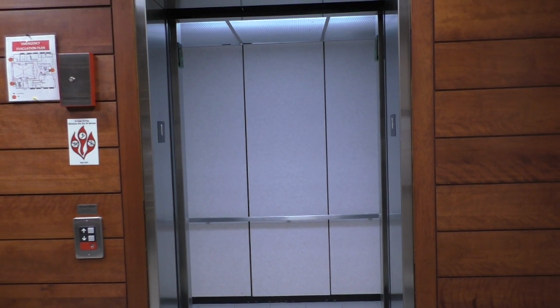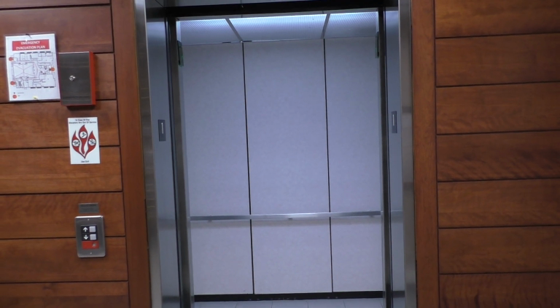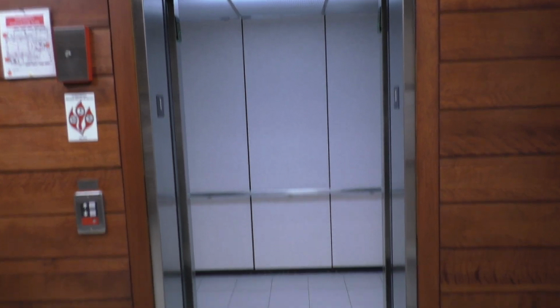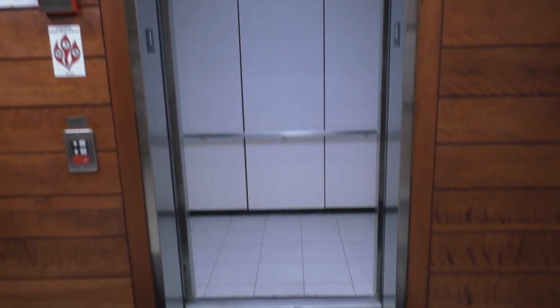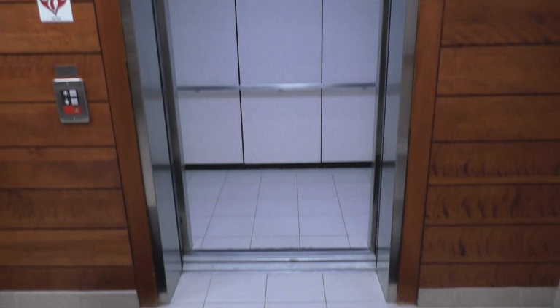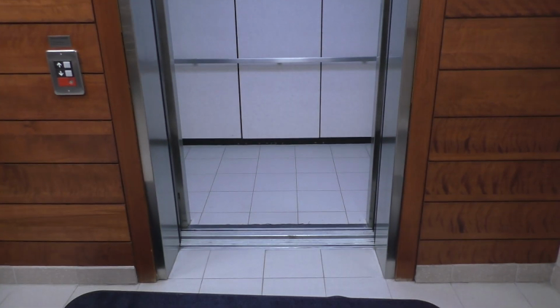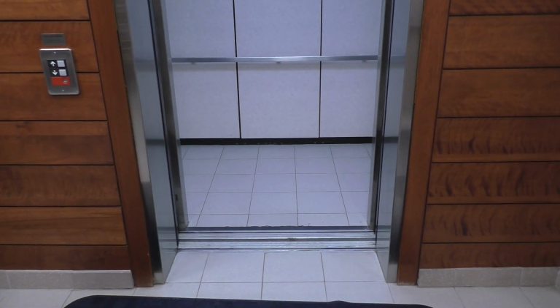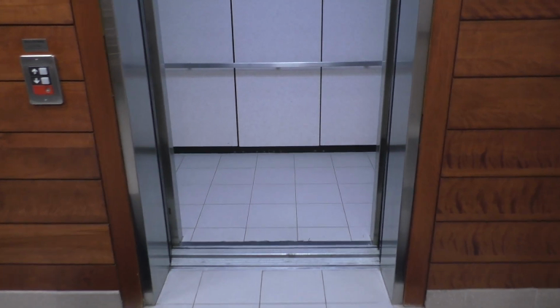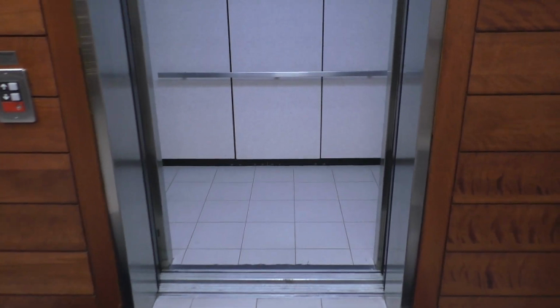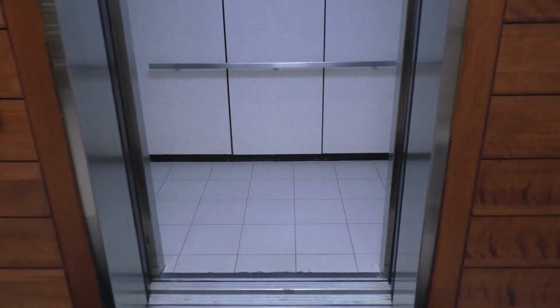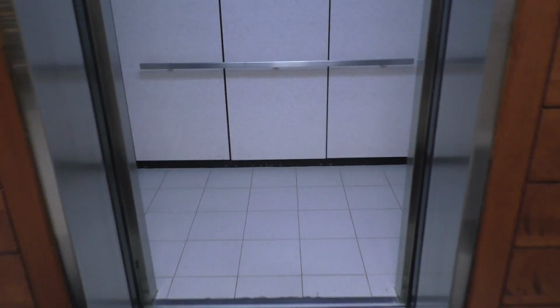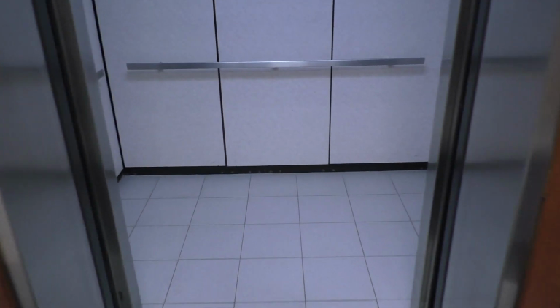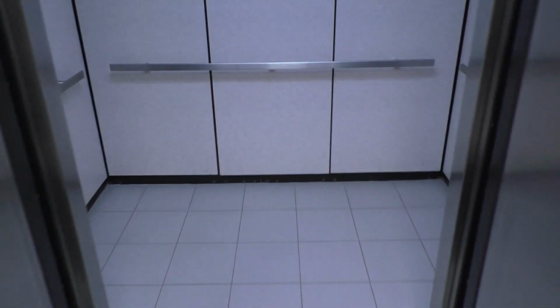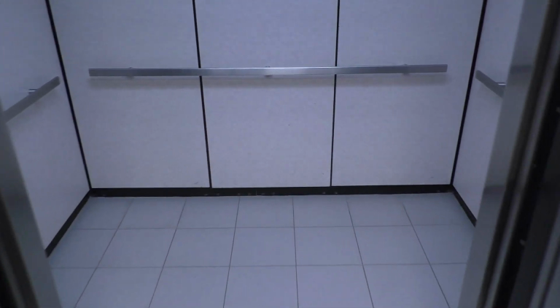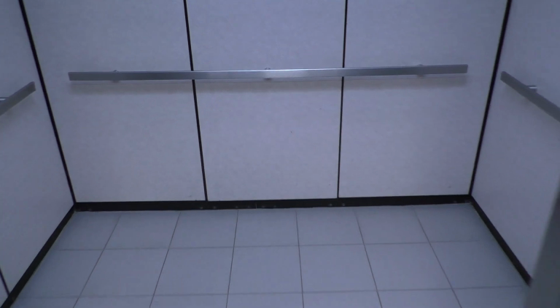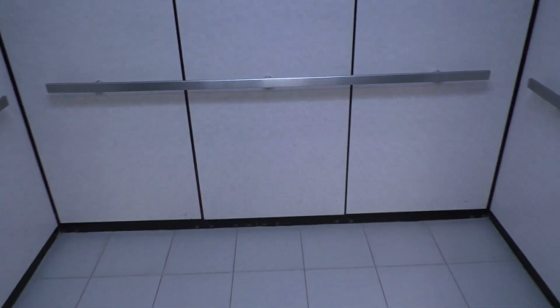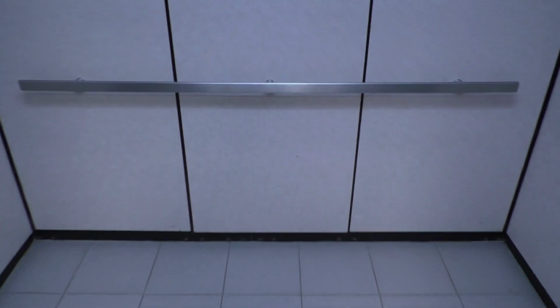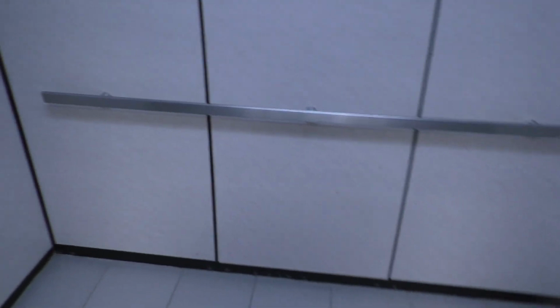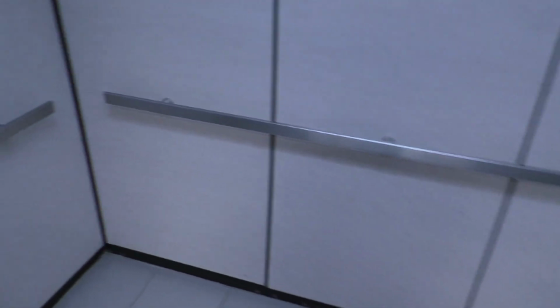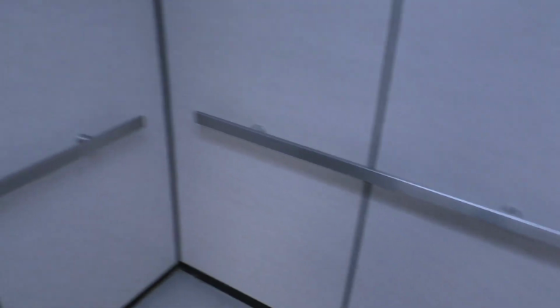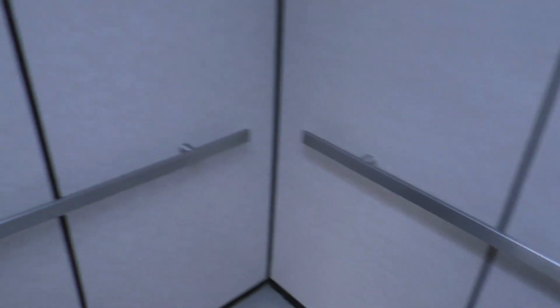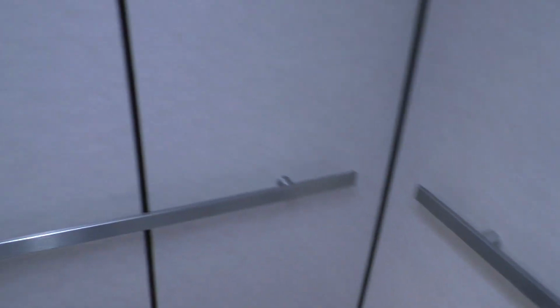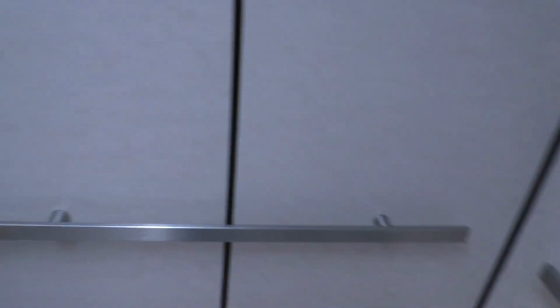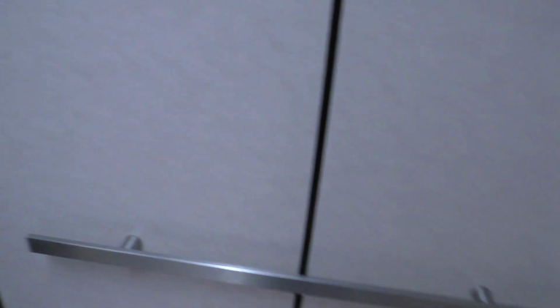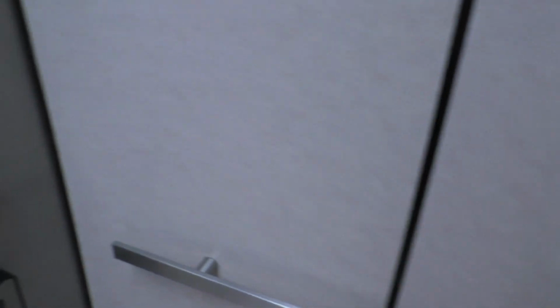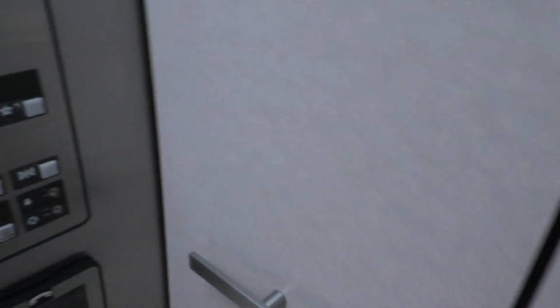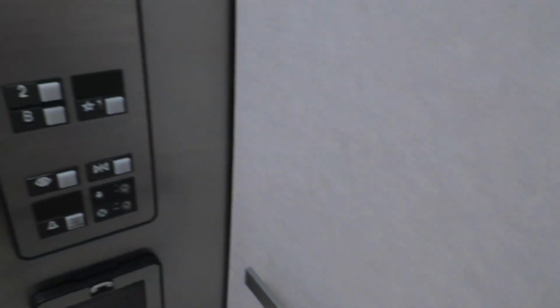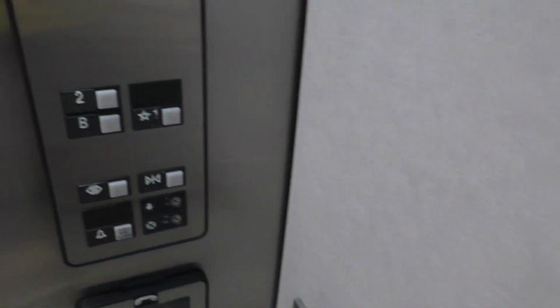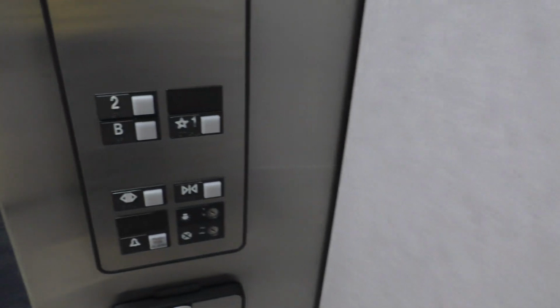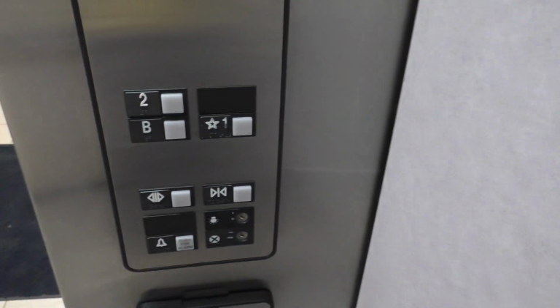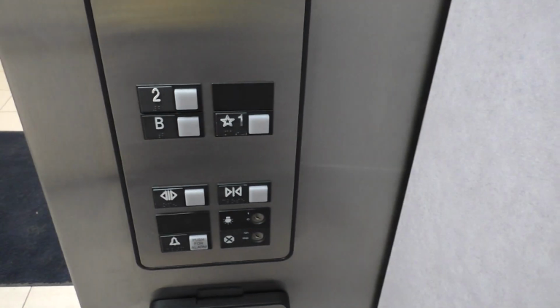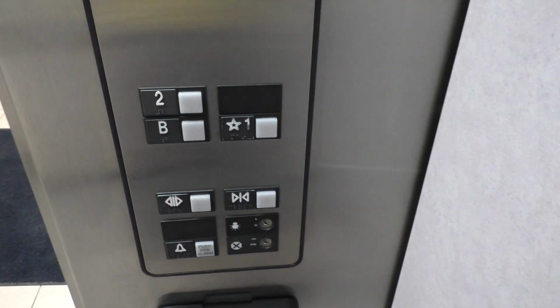This is the slowest elevator in the entire world. So get ready, y'all. Let's go down to the basement.